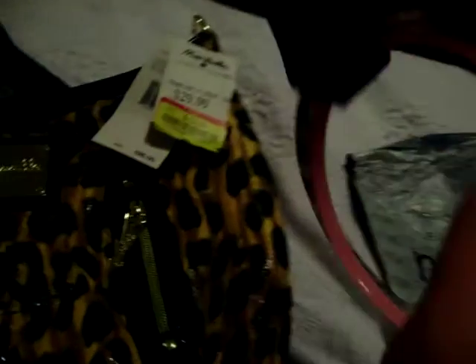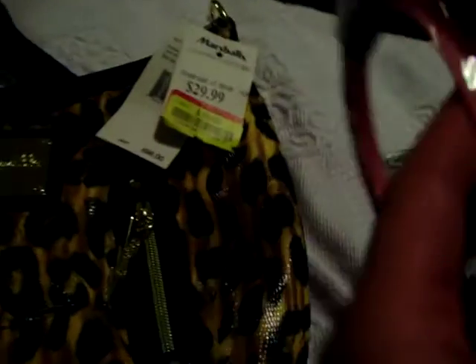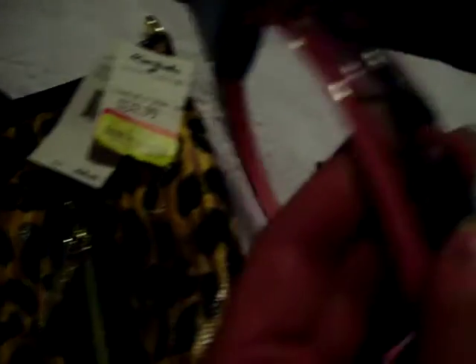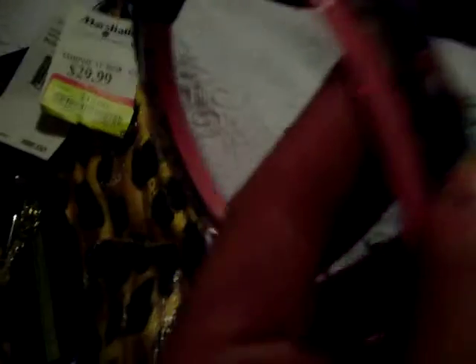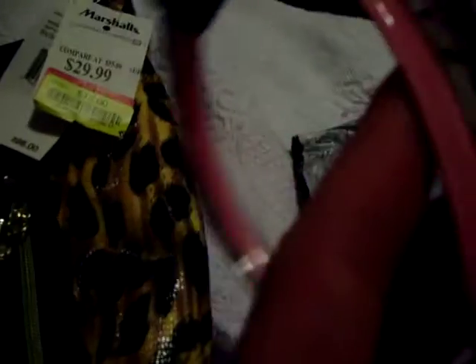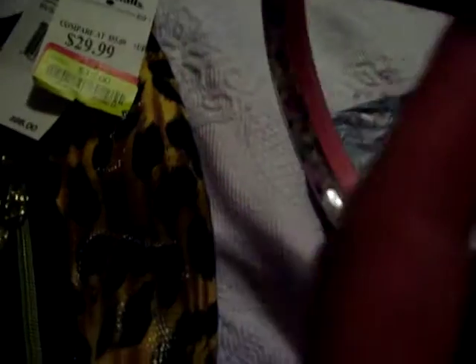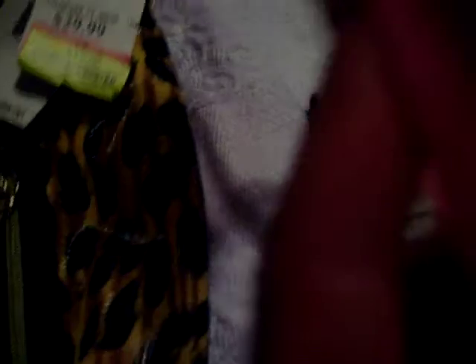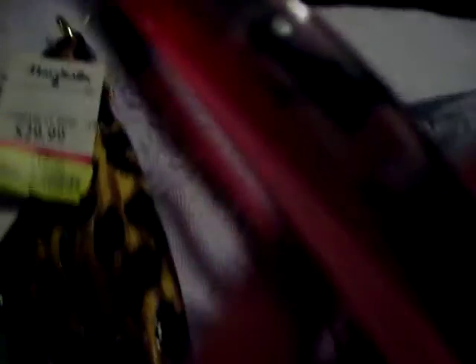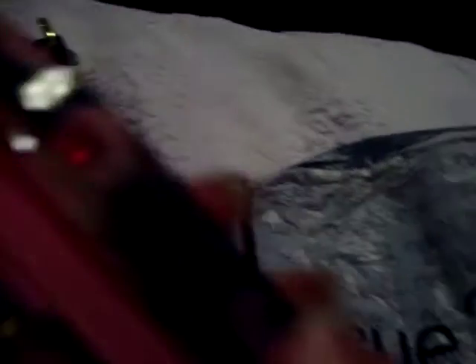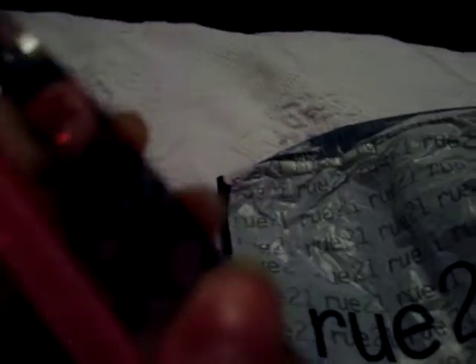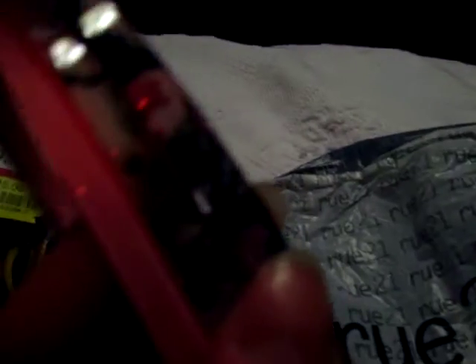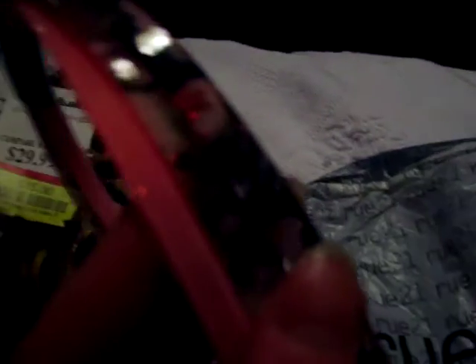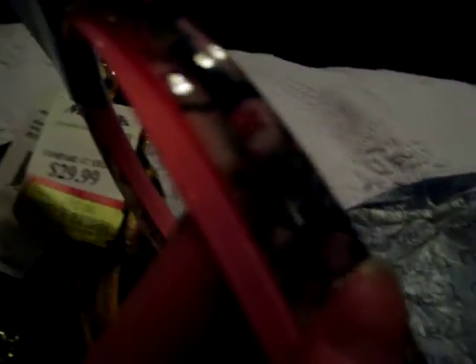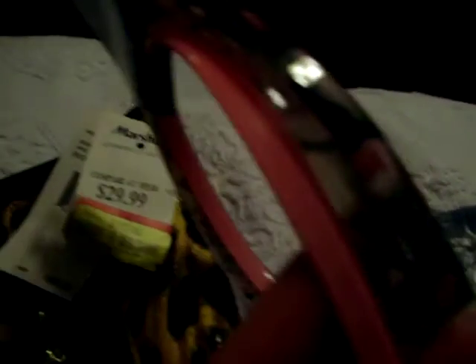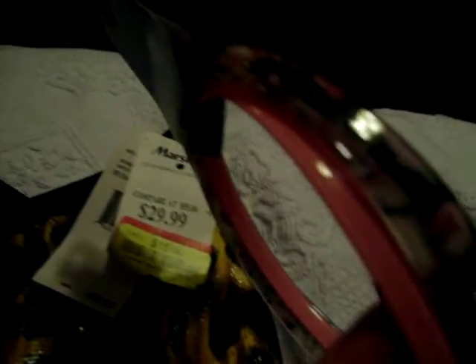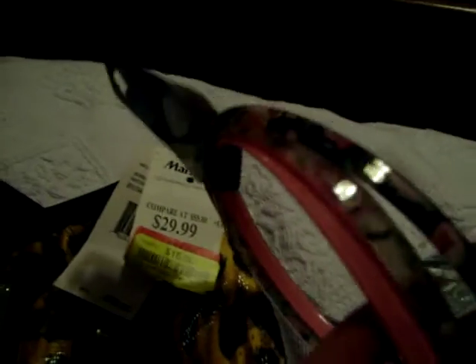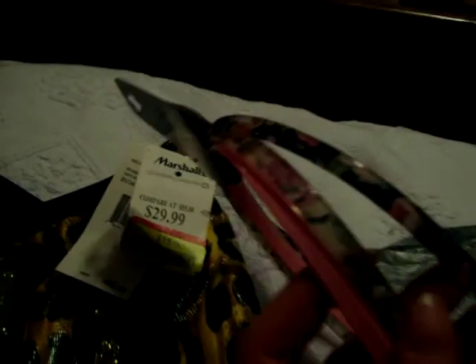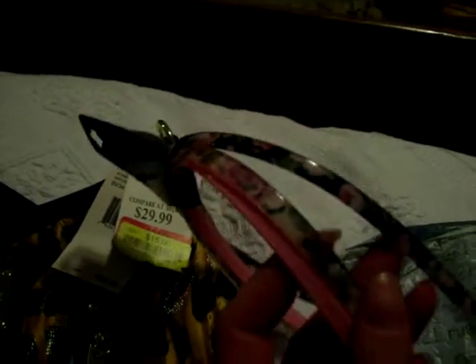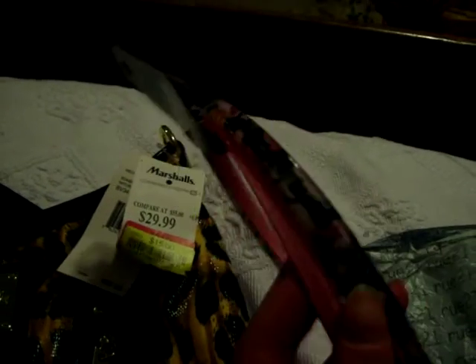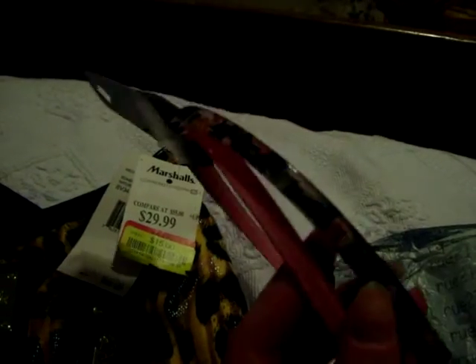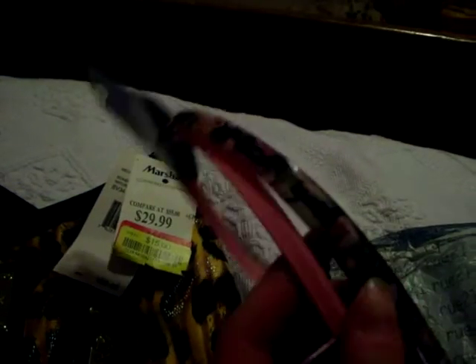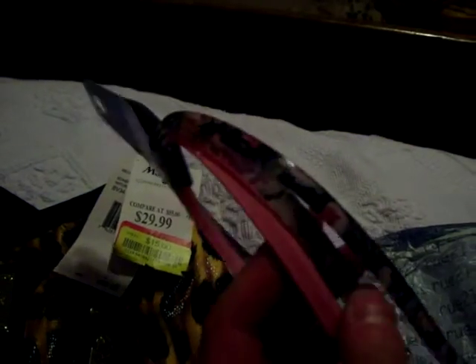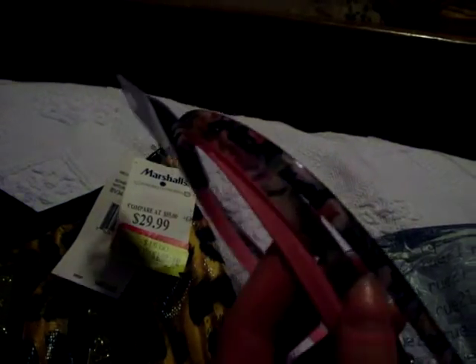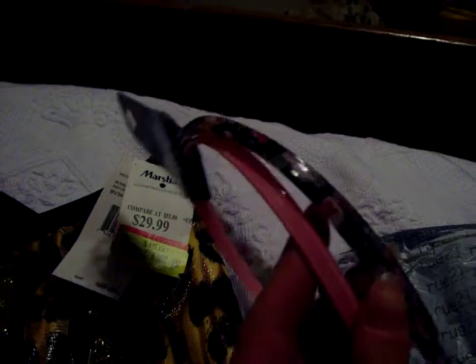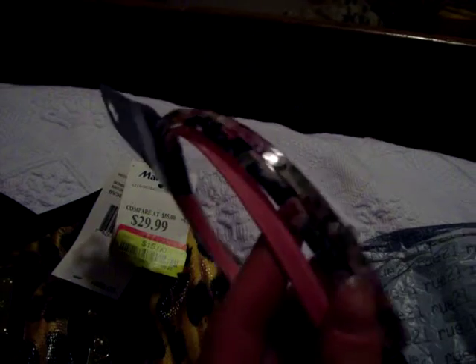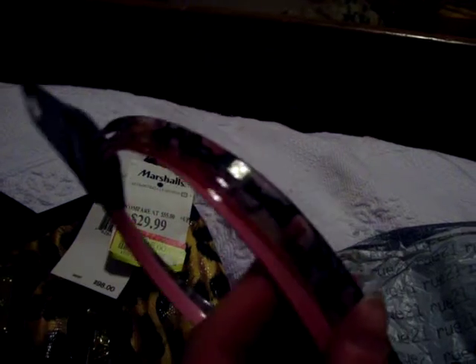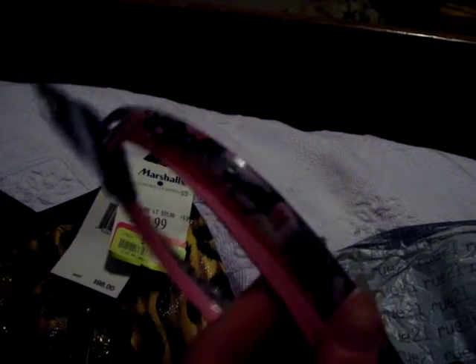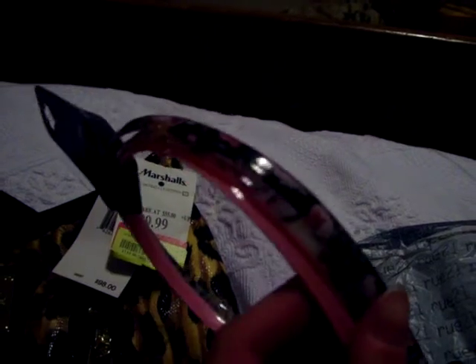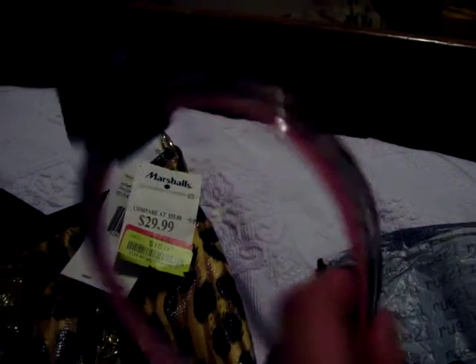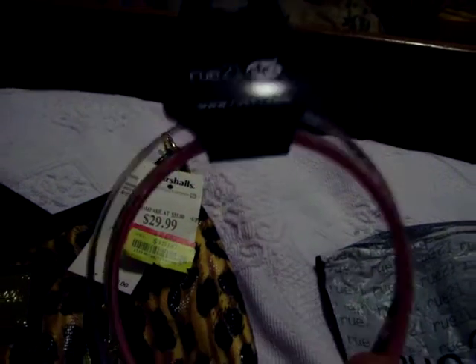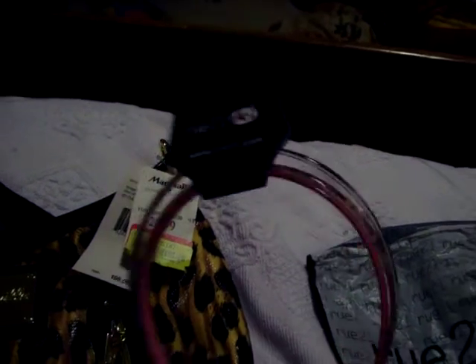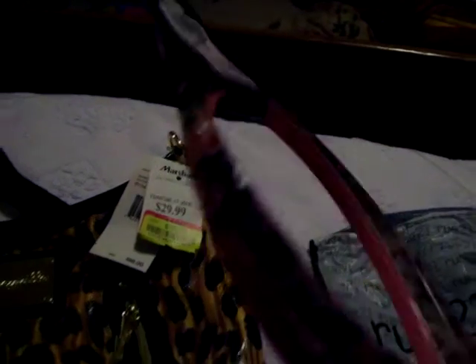Then I got some floral headbands. There's a black one and a white one with a floral print, and then just a solid pink one — I thought those were cute. They were $2.50.